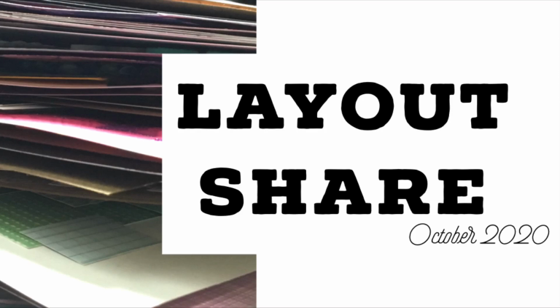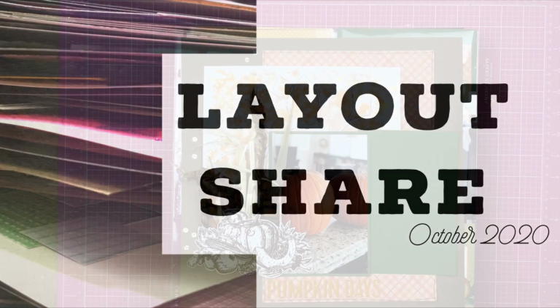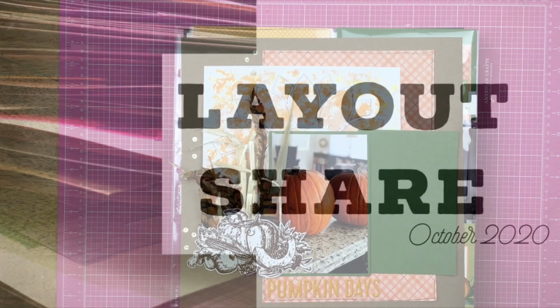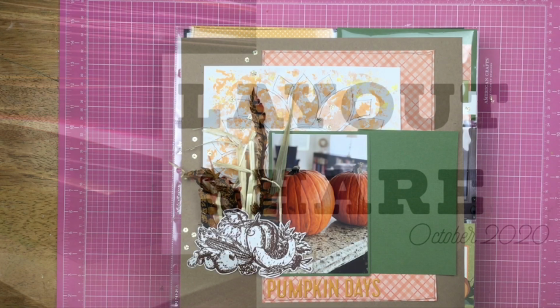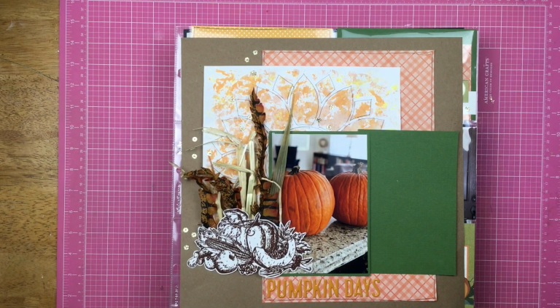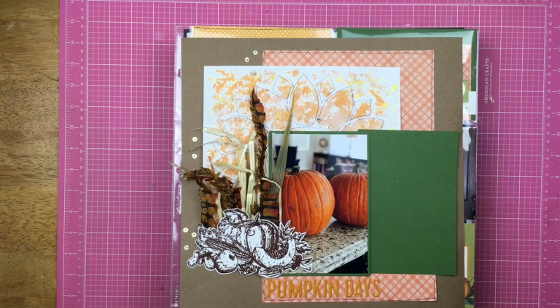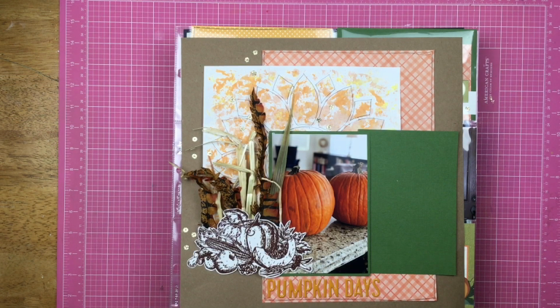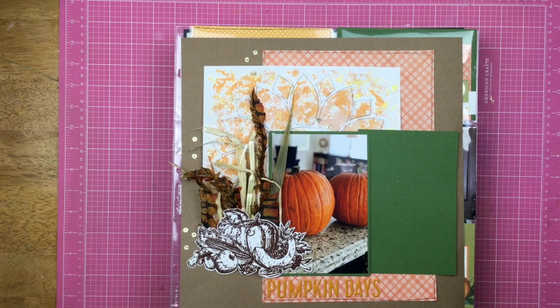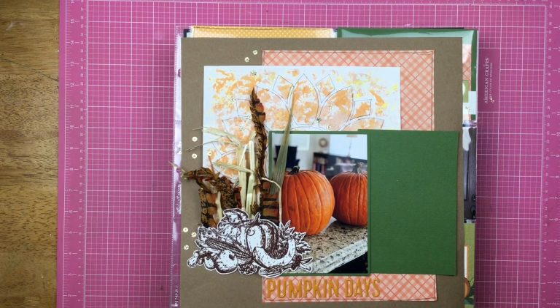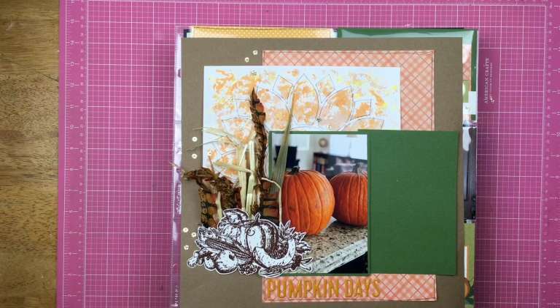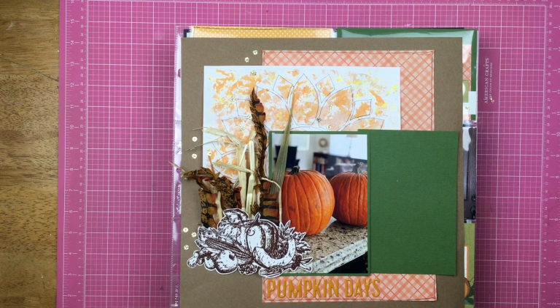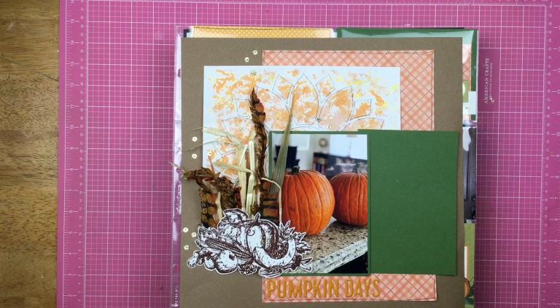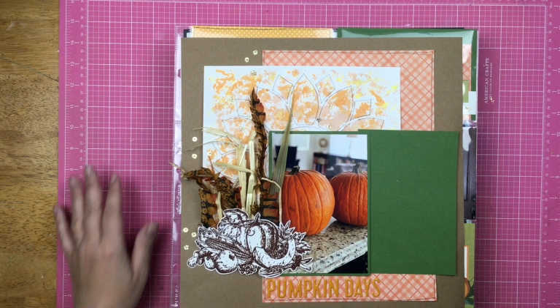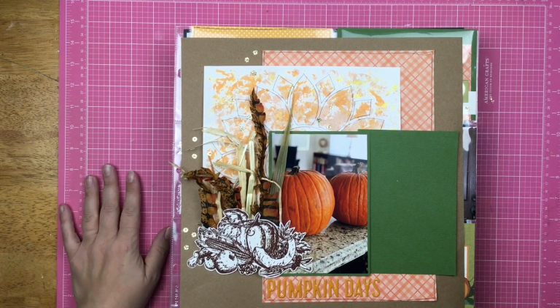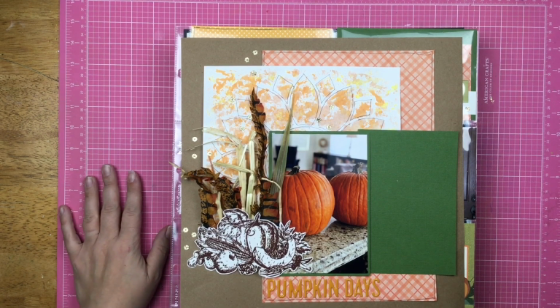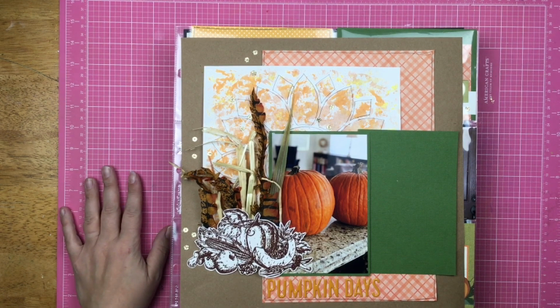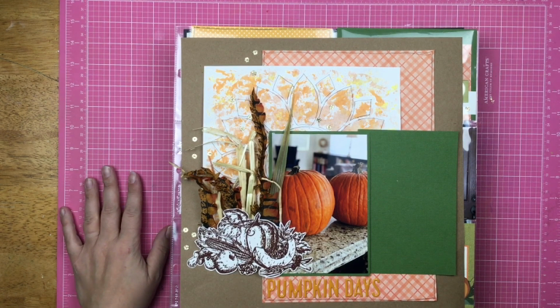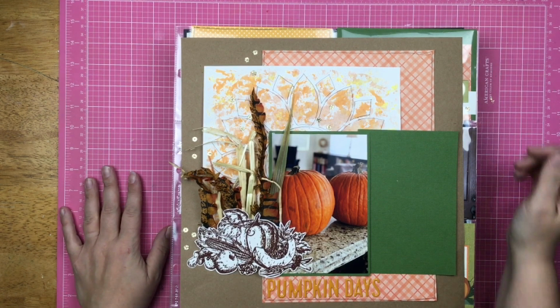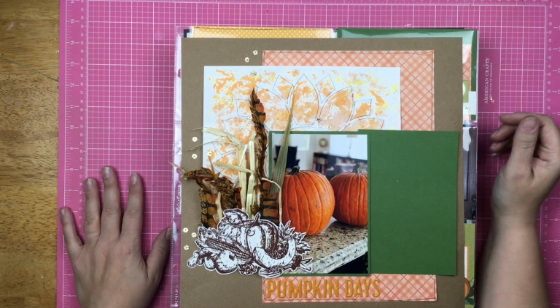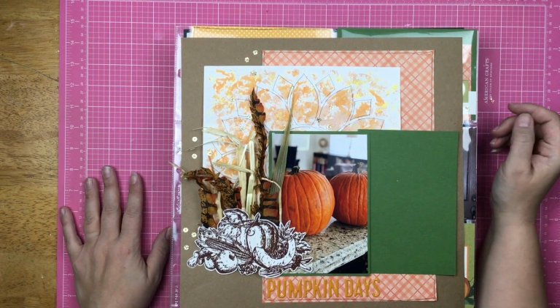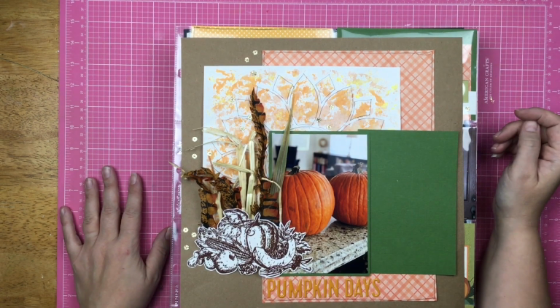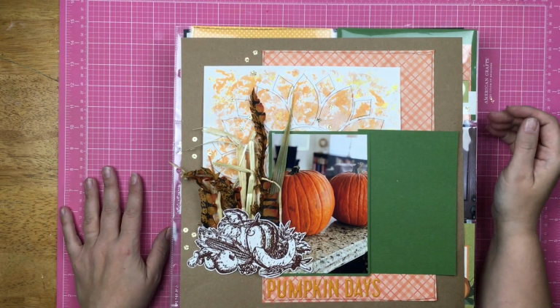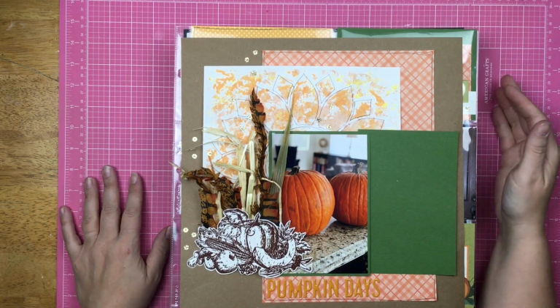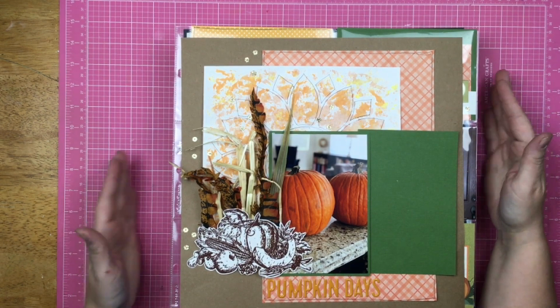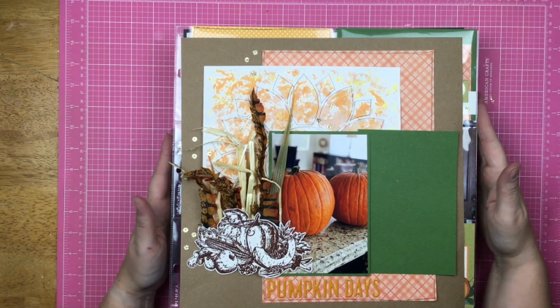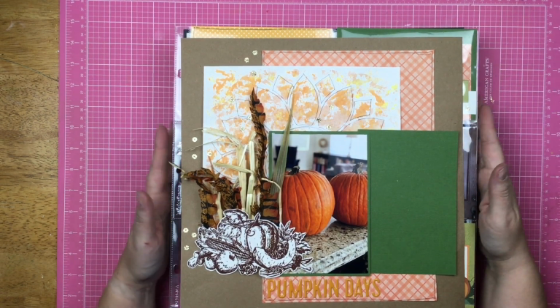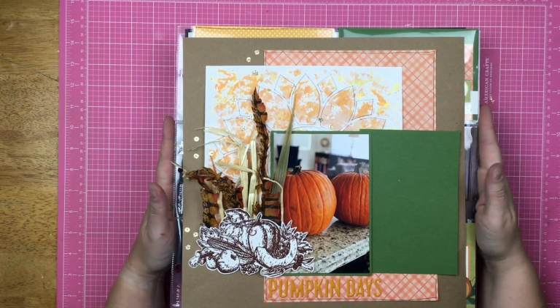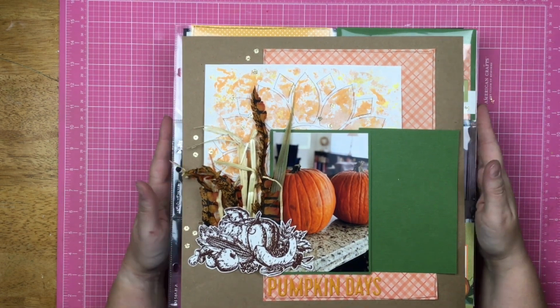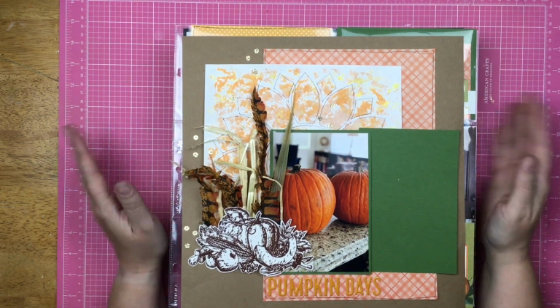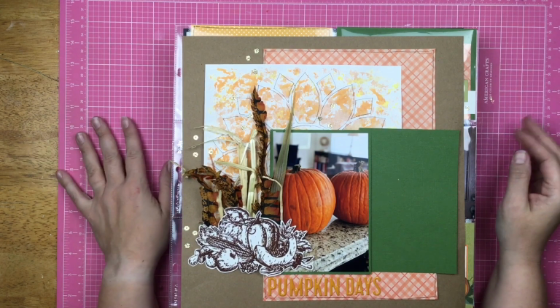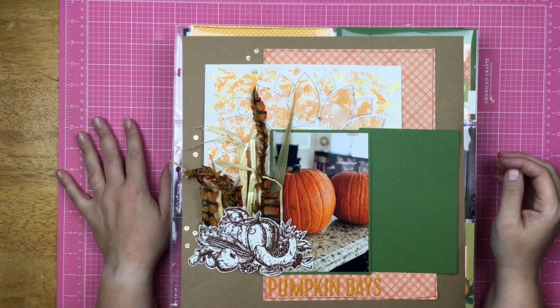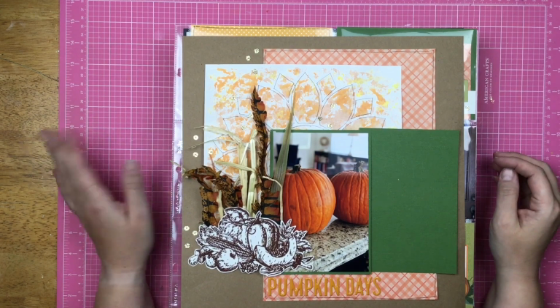Hey guys, Sandy here, and today I am sharing with you the layouts that I made in October 2020. So let's get started.